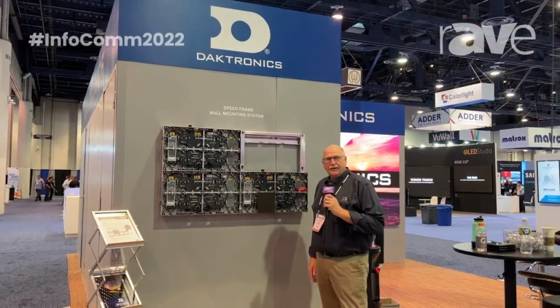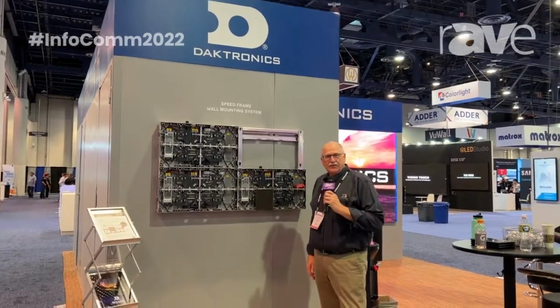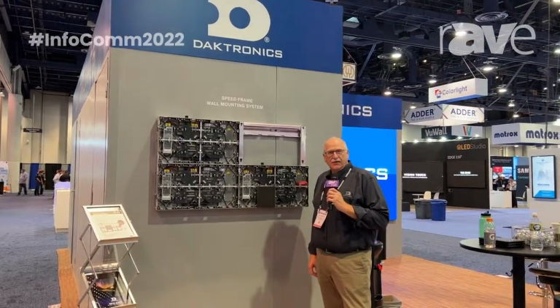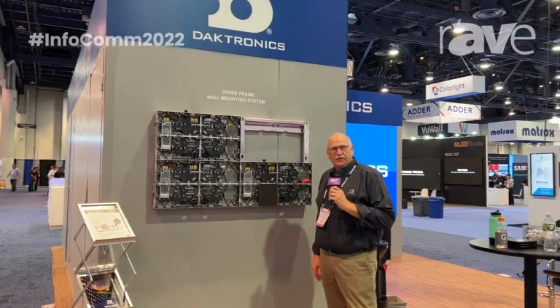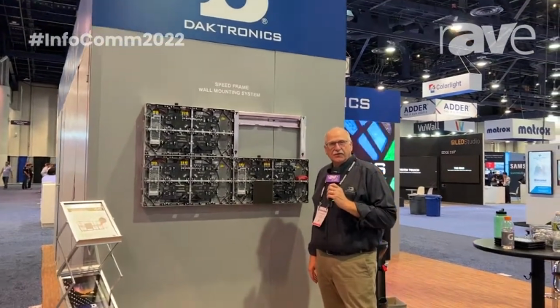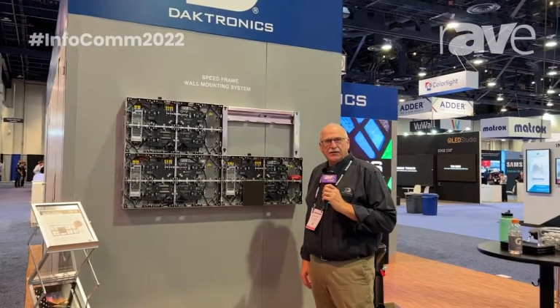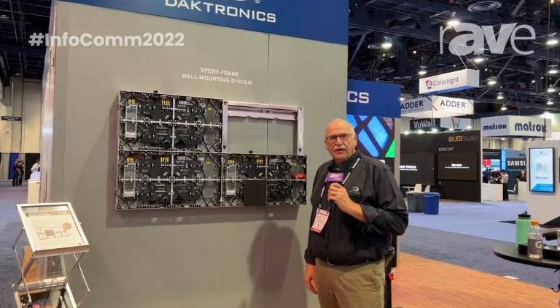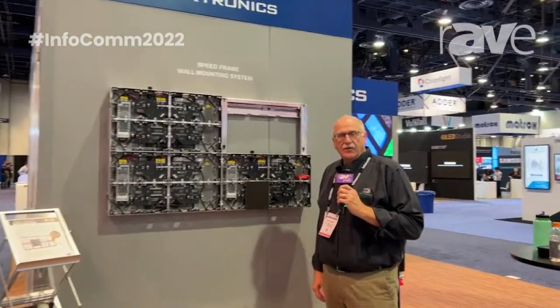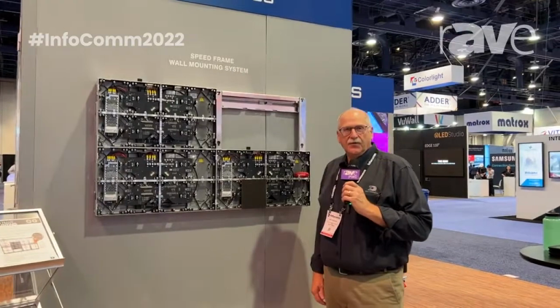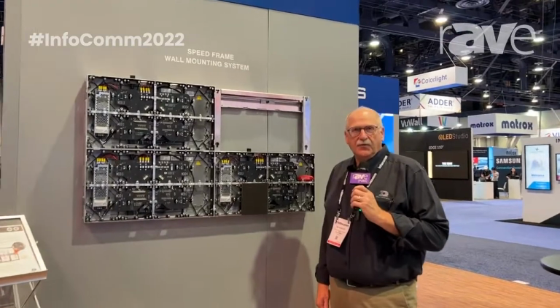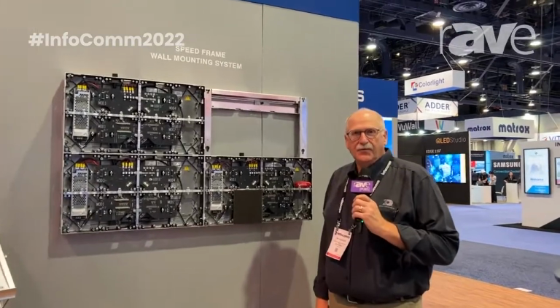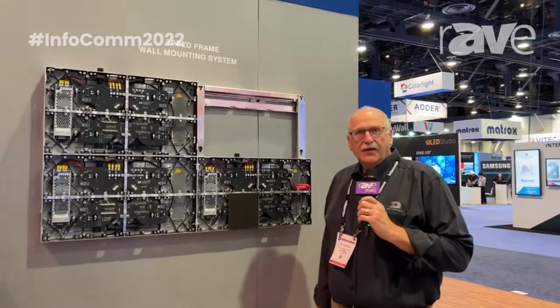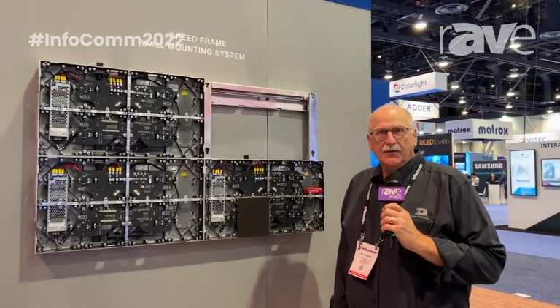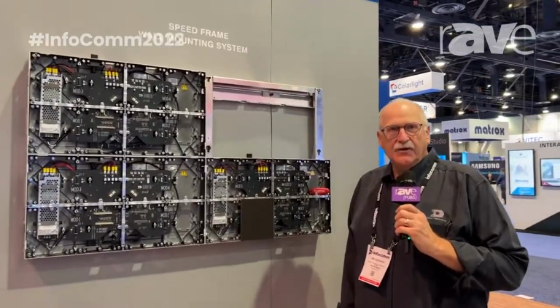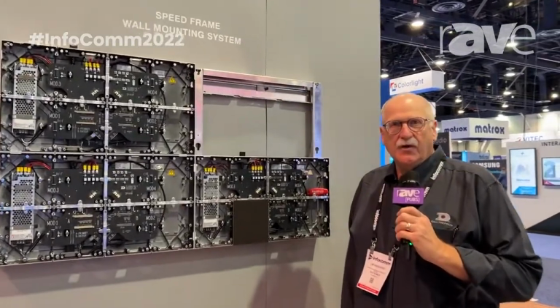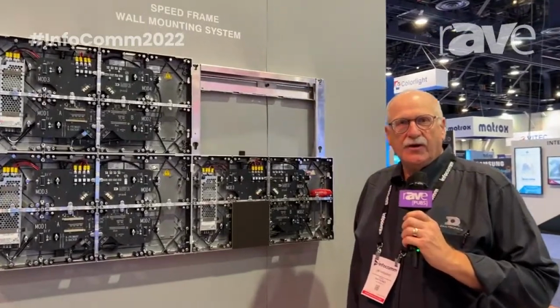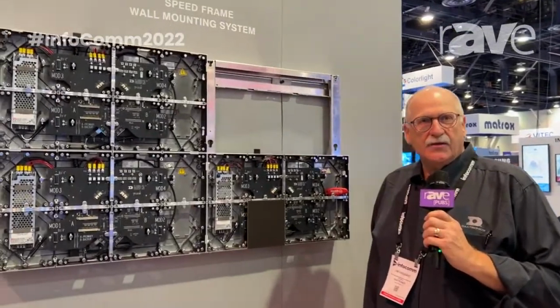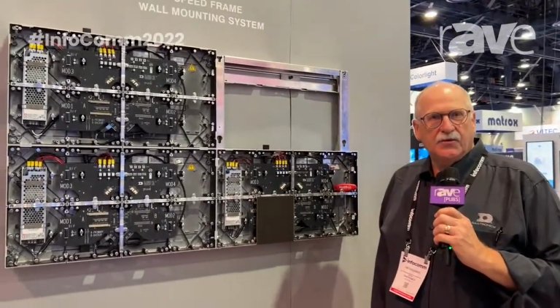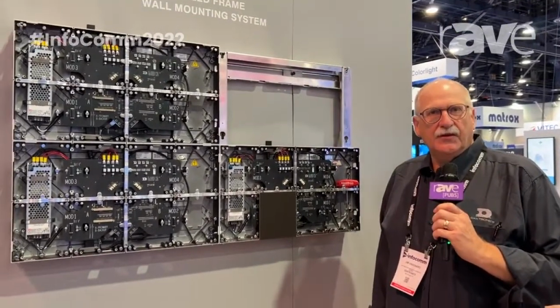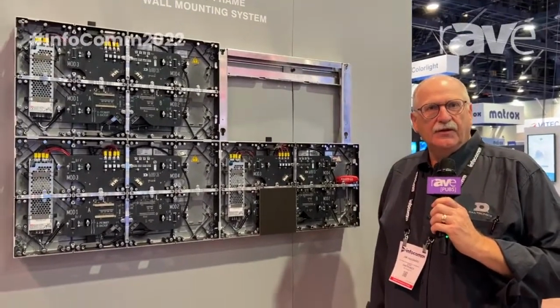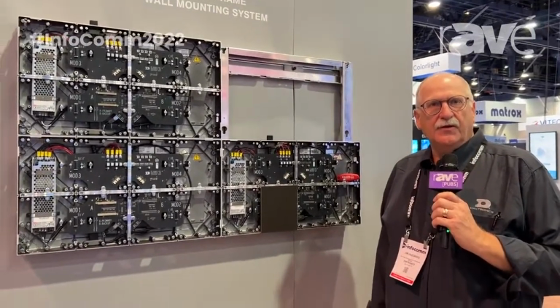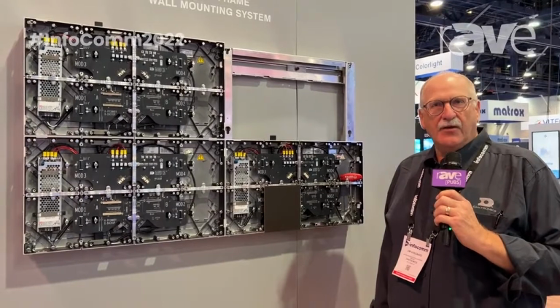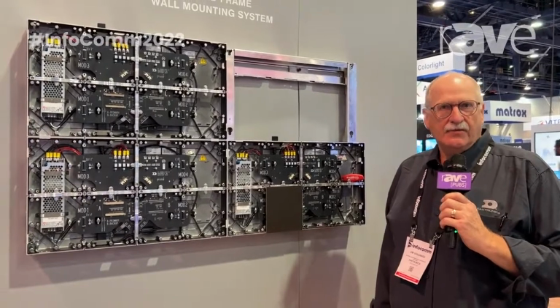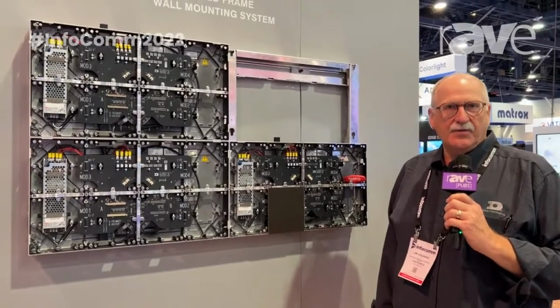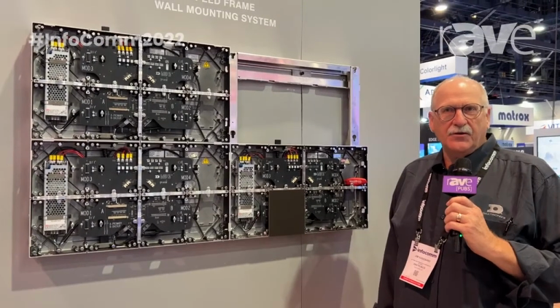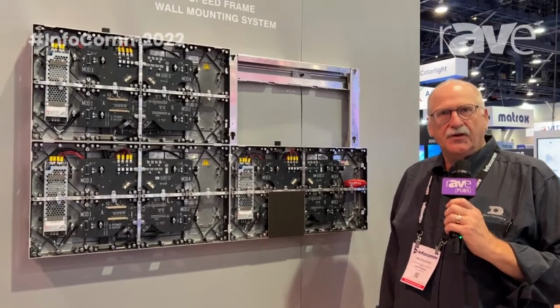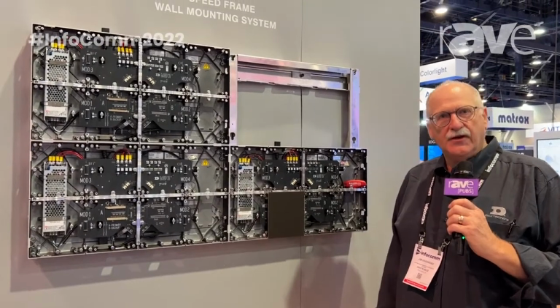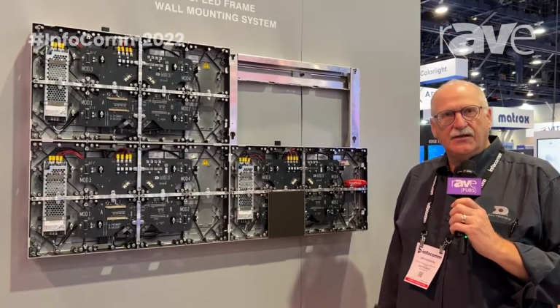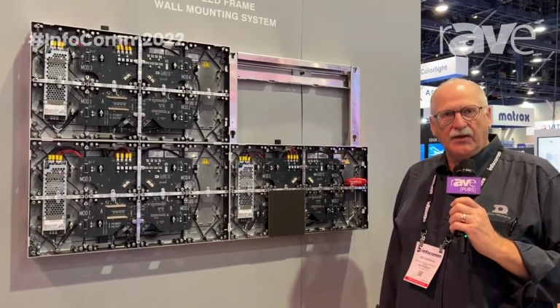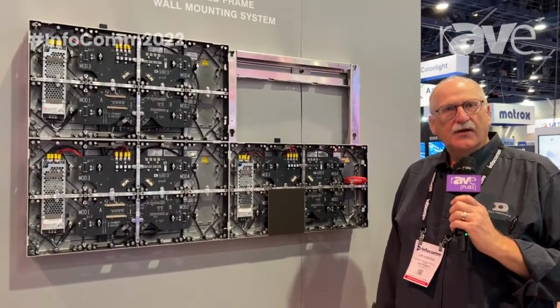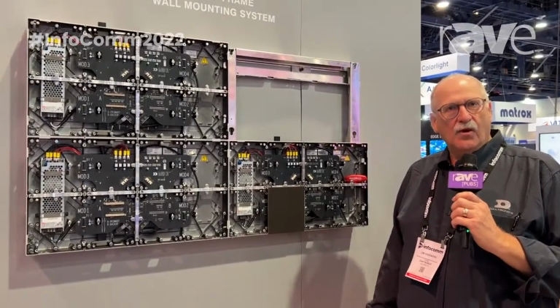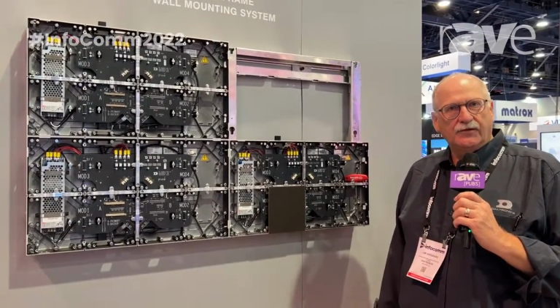Hello, this is Jim Vaskard with Daktronics. I'm here at our booth at Infocom. If you're not able to join us, we wanted to point out some things that we're doing a little bit differently with the mounting frames that are used to attach our LED displays to the wall system.